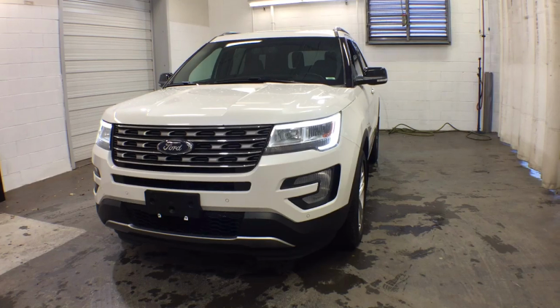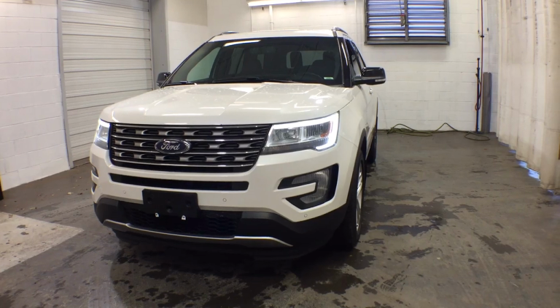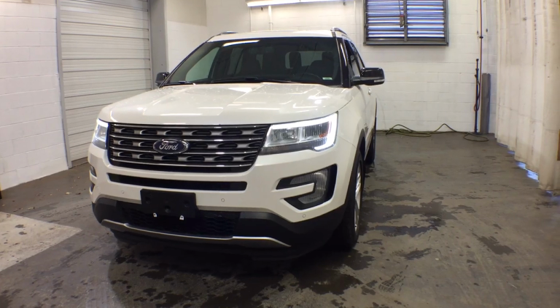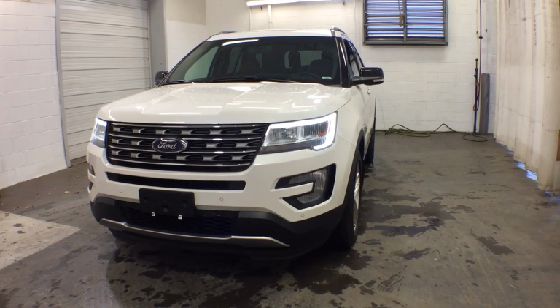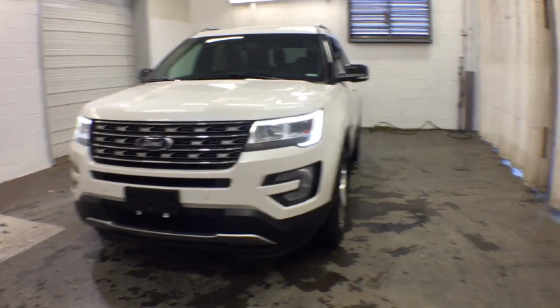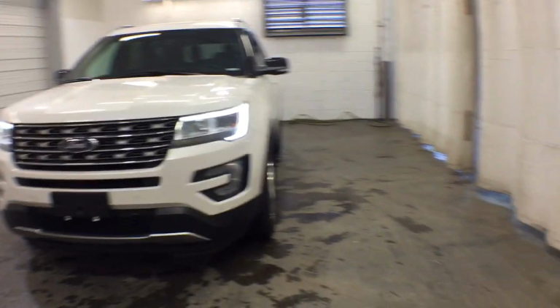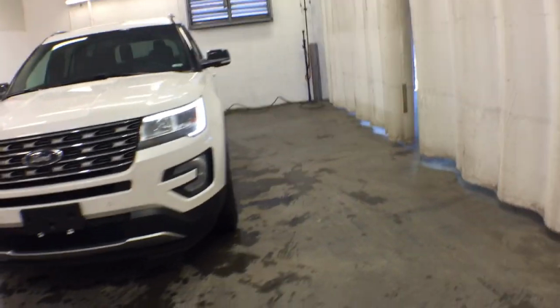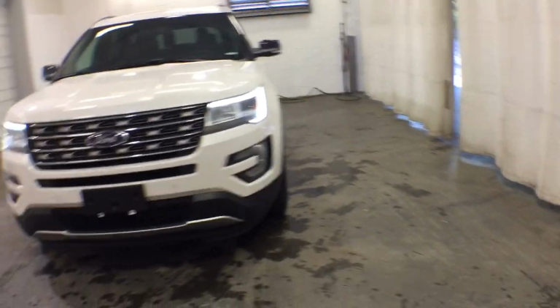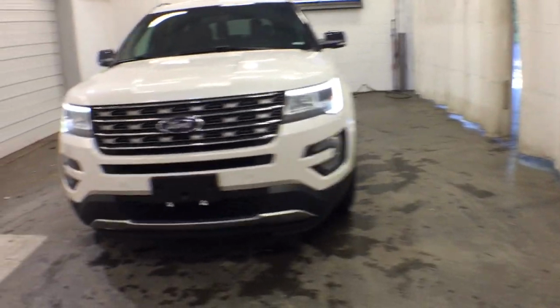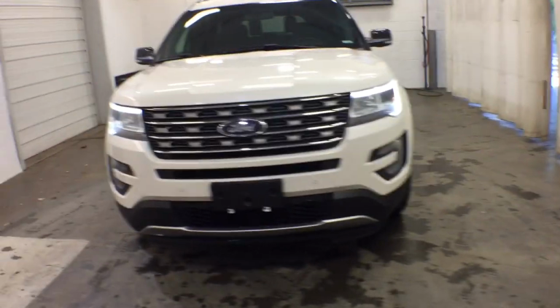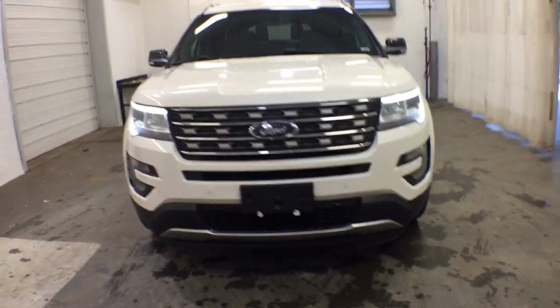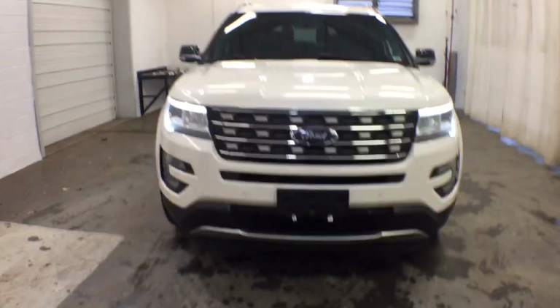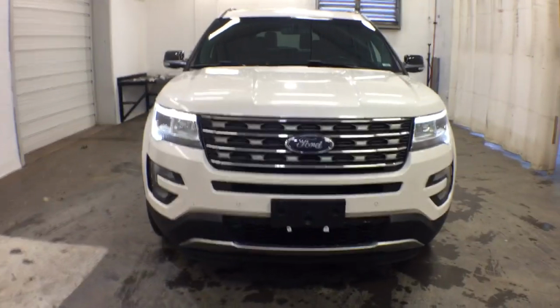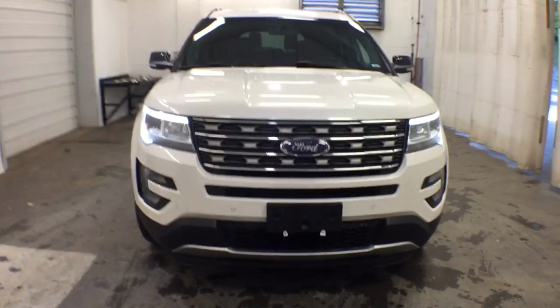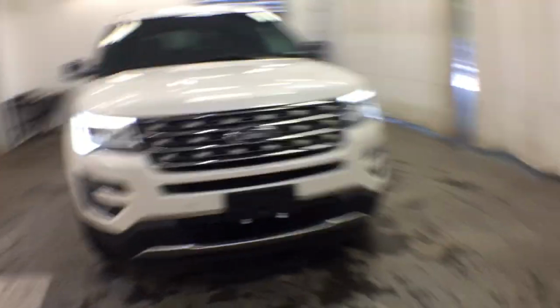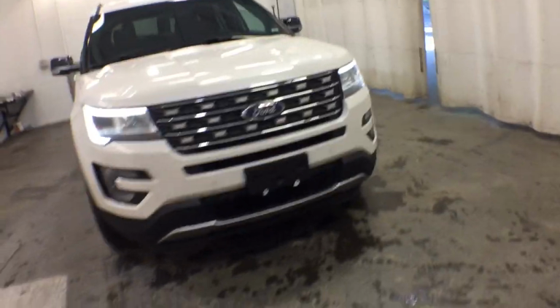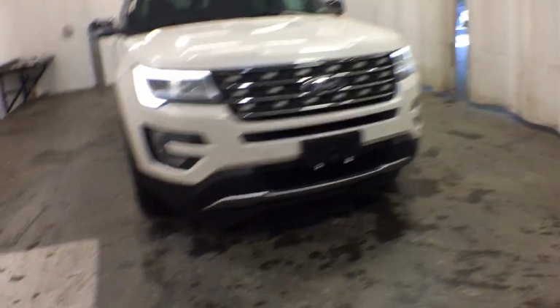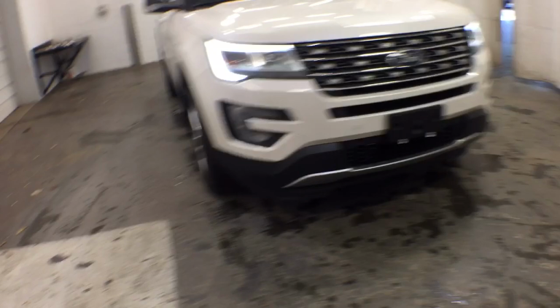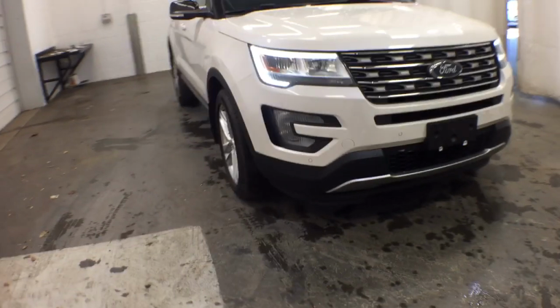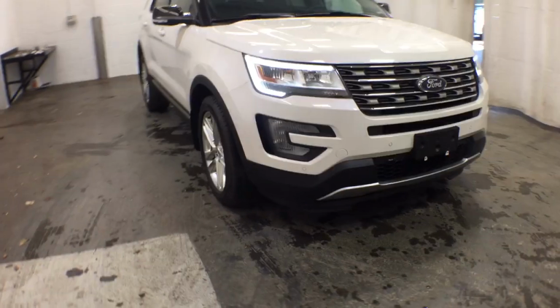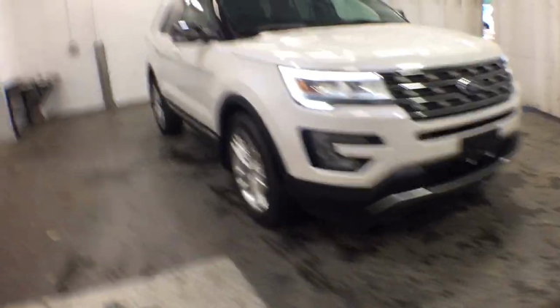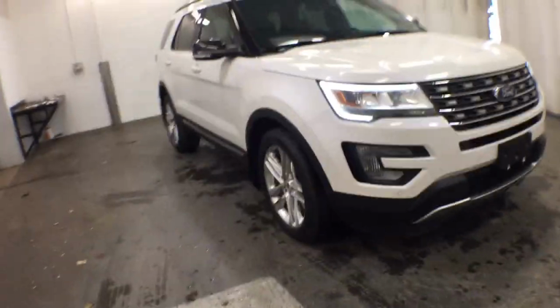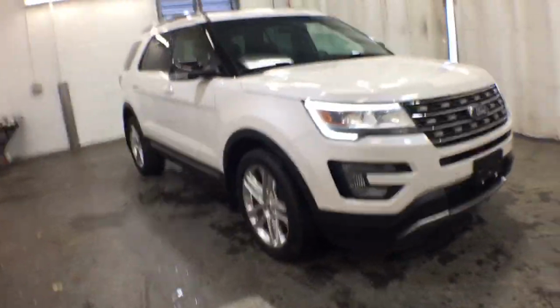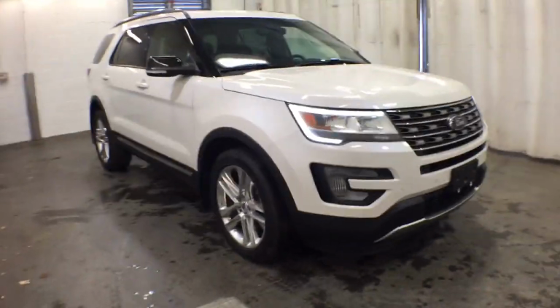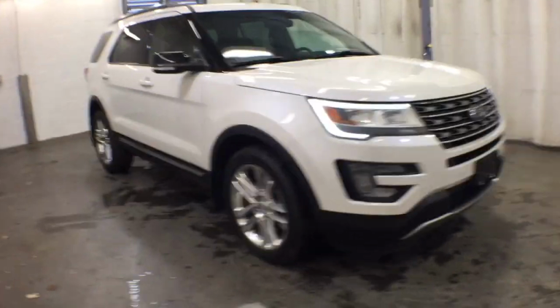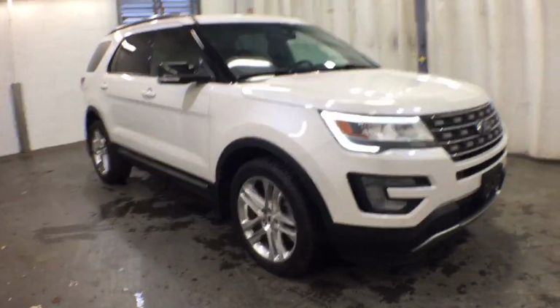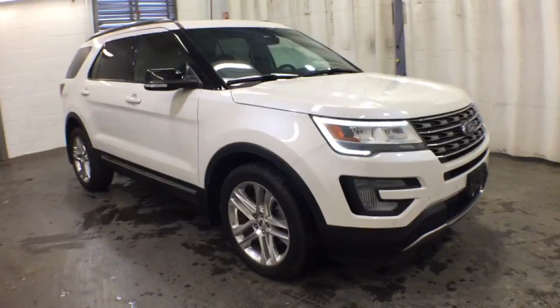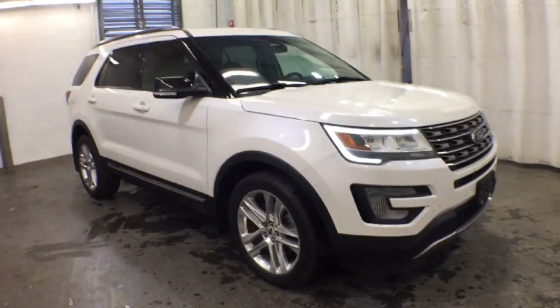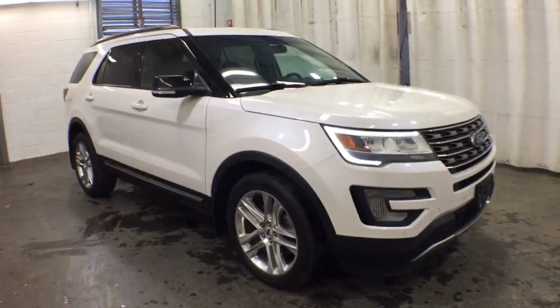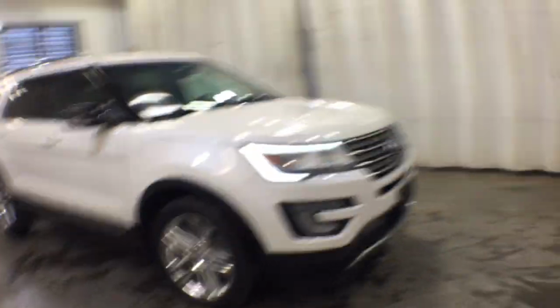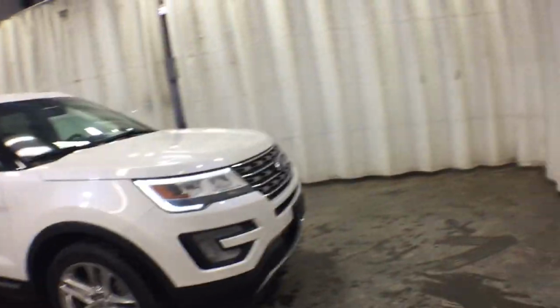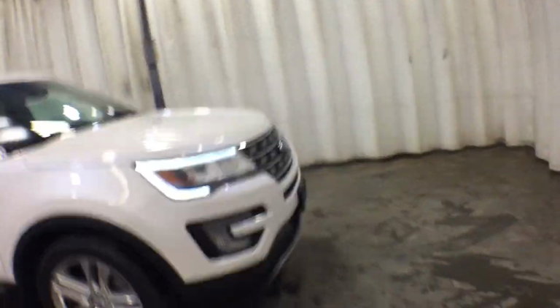Your next car could be the 2016 Ford Explorer. This vehicle still has fewer than 100,000 miles on the clock, so it won't last long.